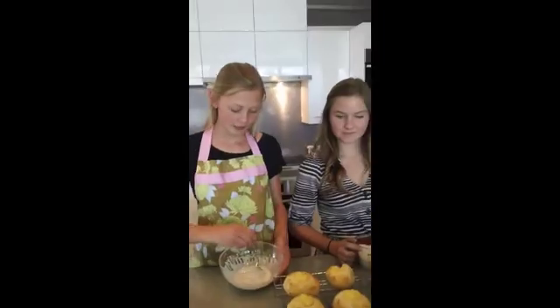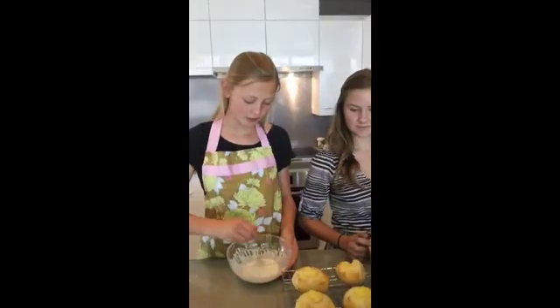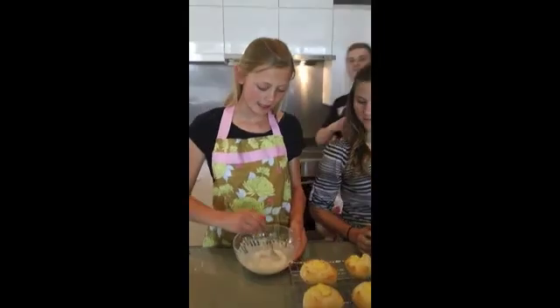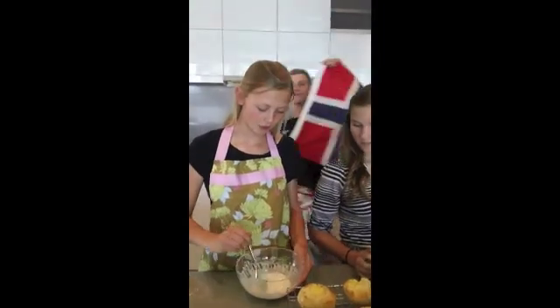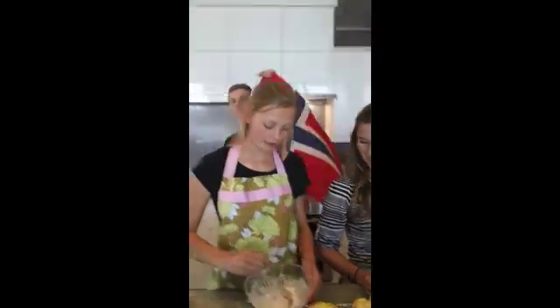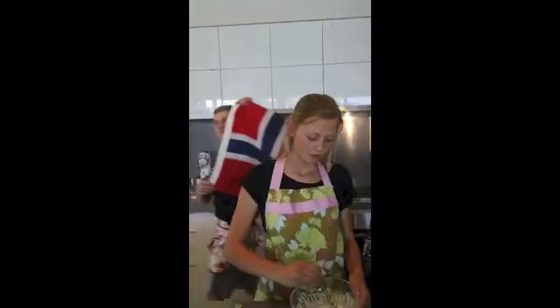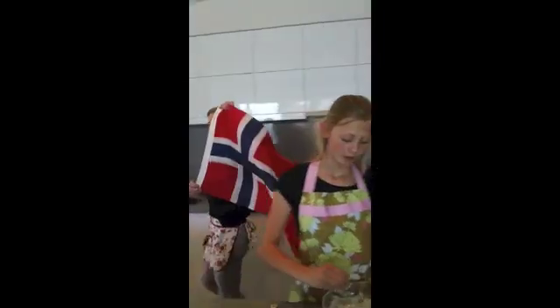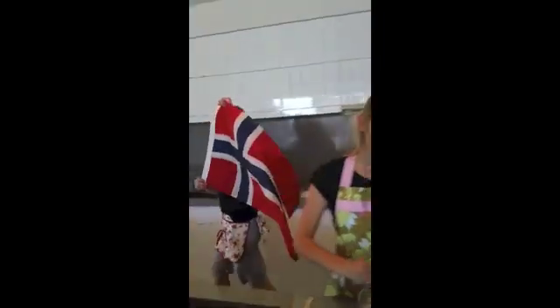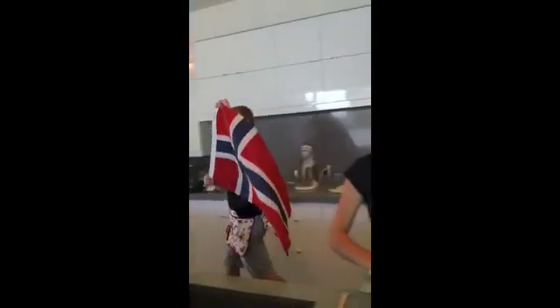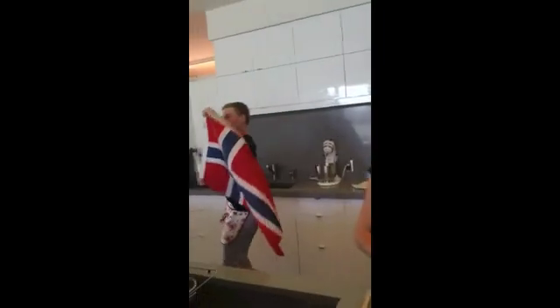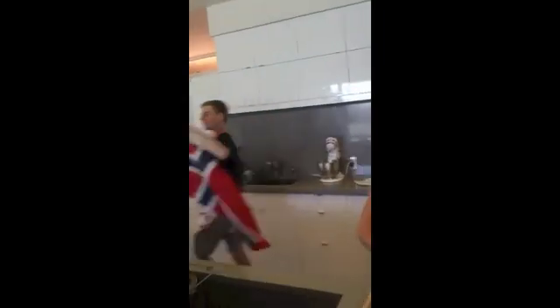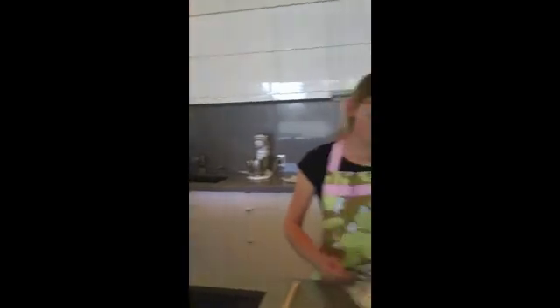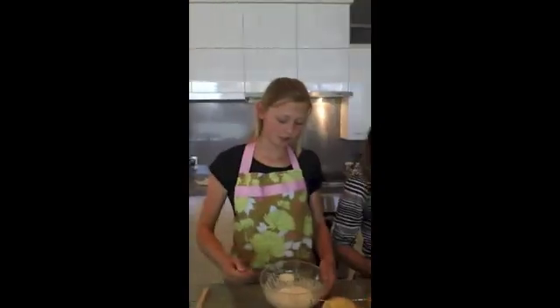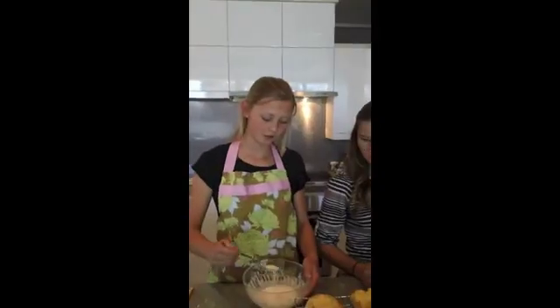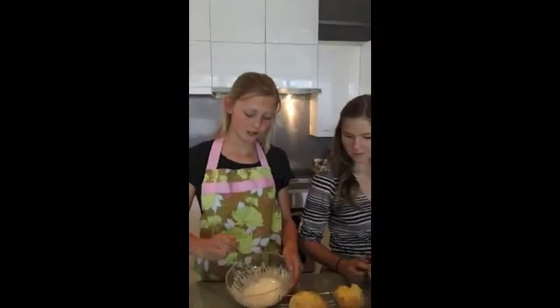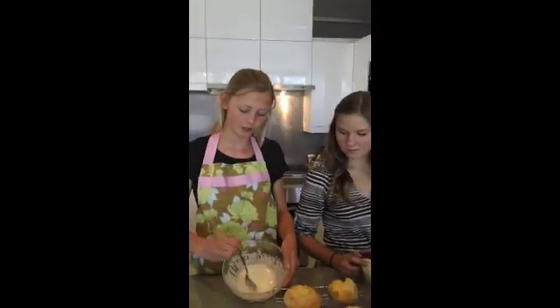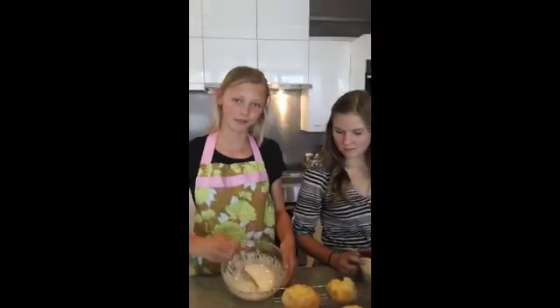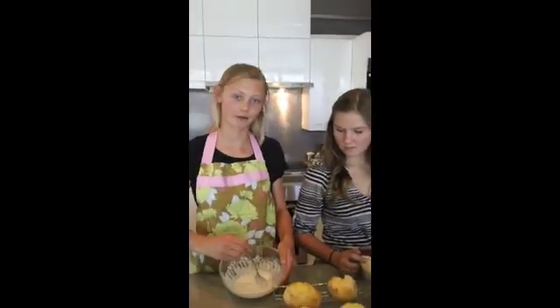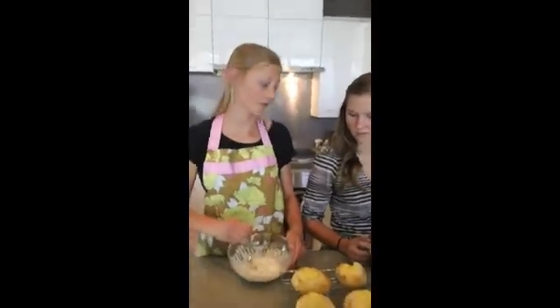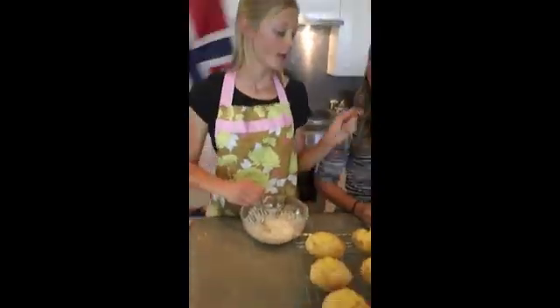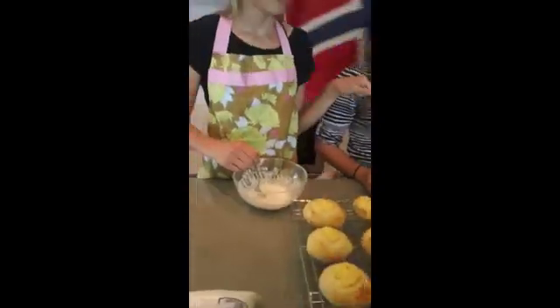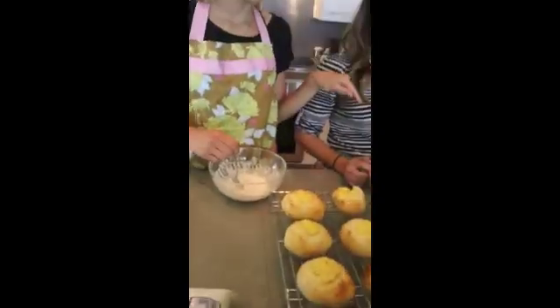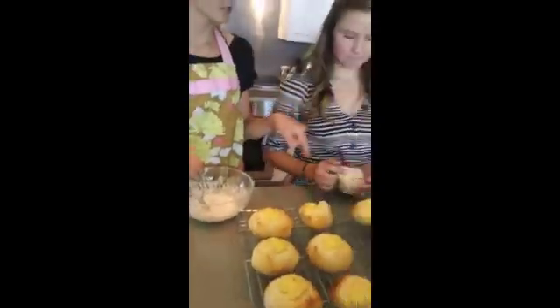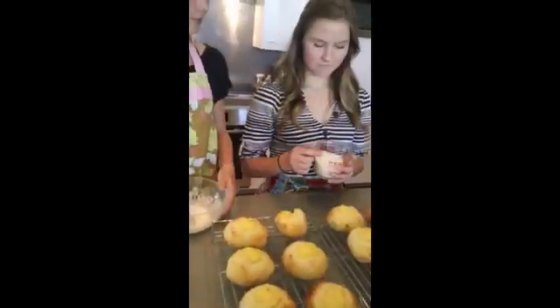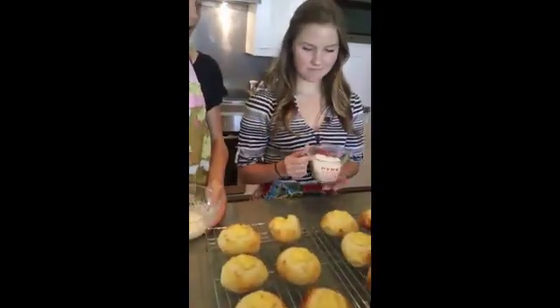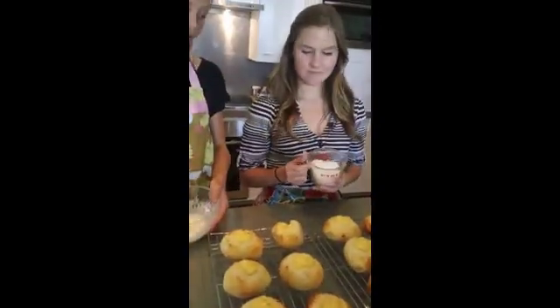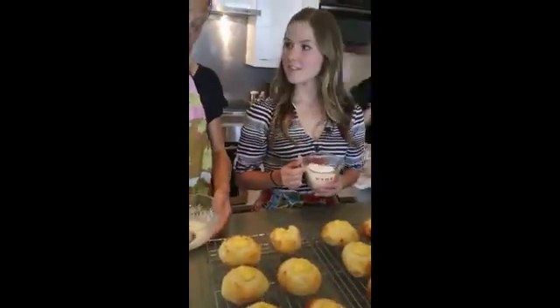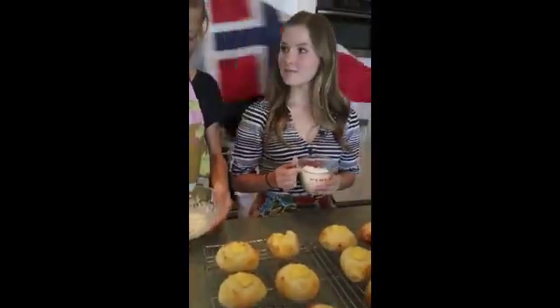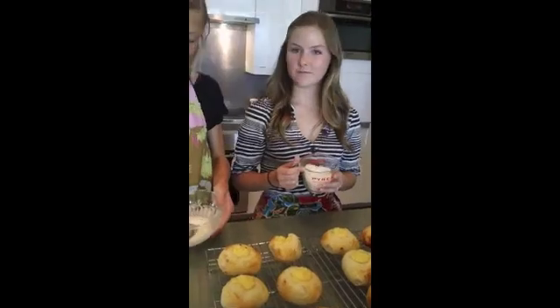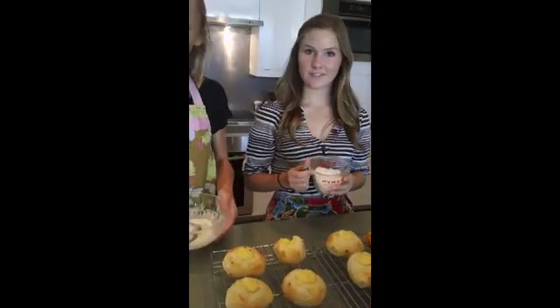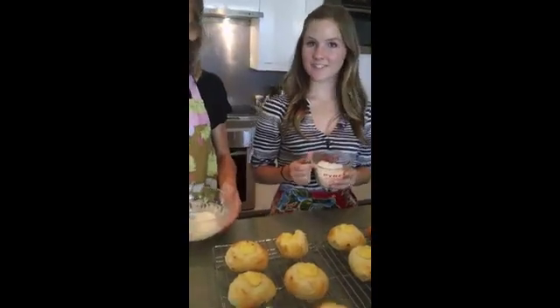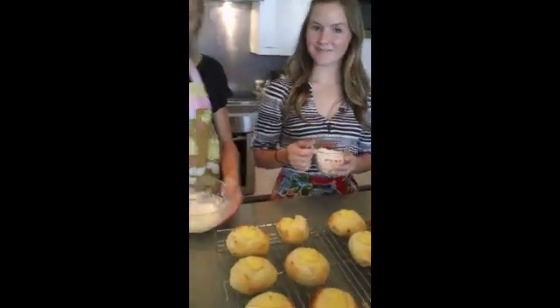The pastries have dried. We are going to put the finishing touches on. First, some of the glaze that we made earlier, and then Adrian is going to sprinkle some of the shredded coconut on.